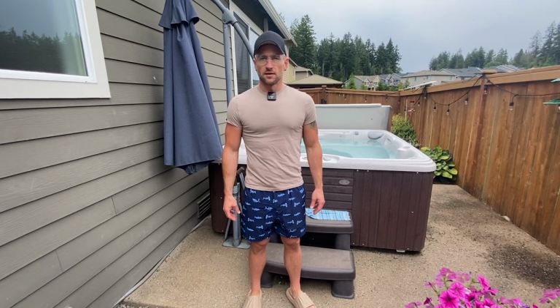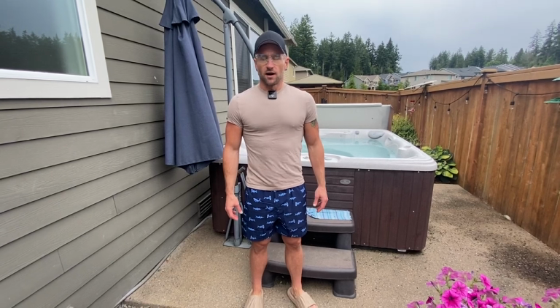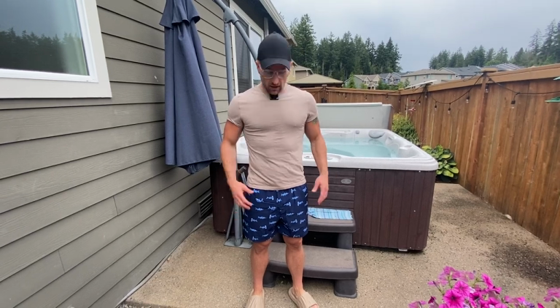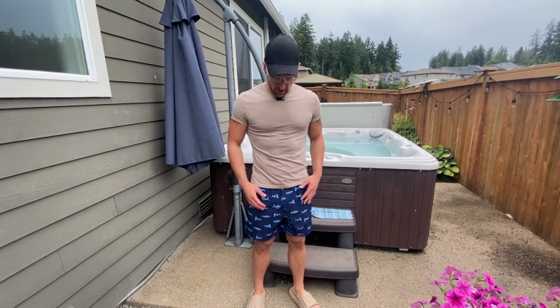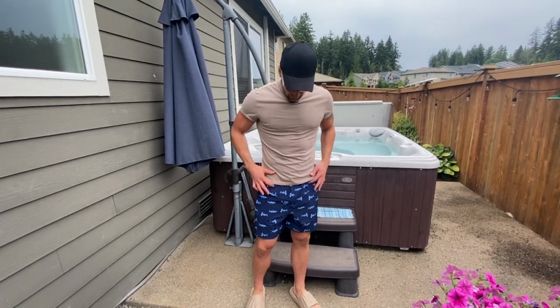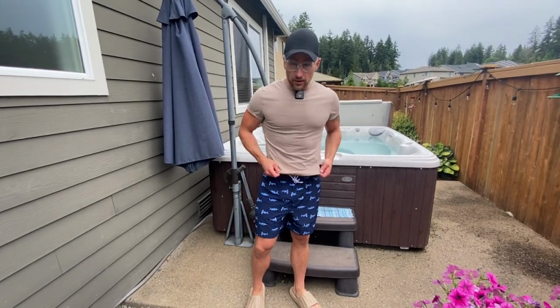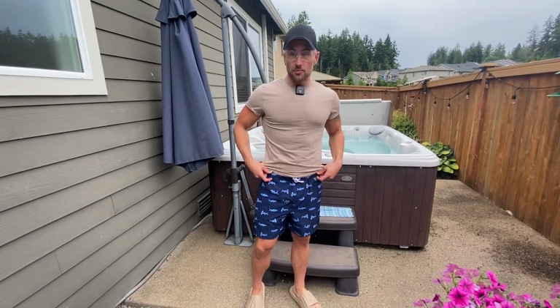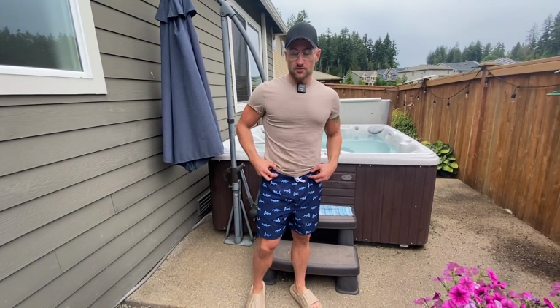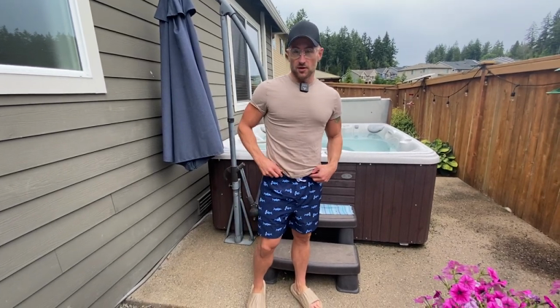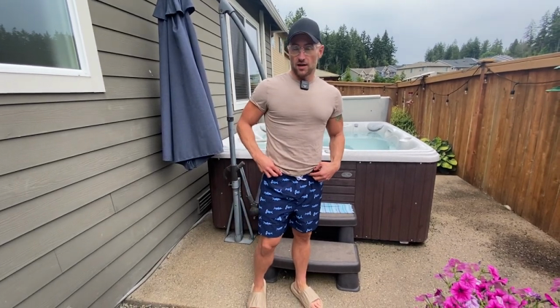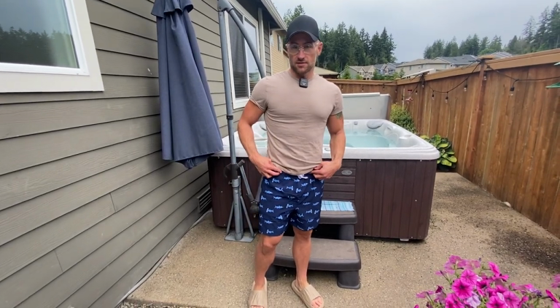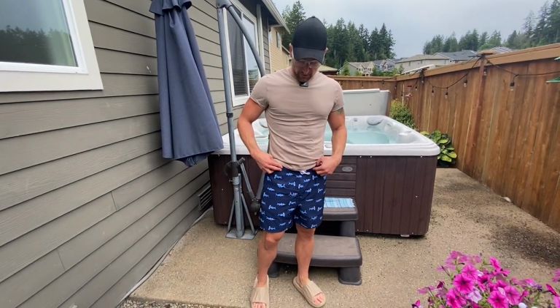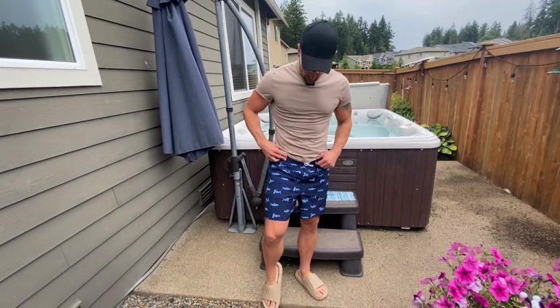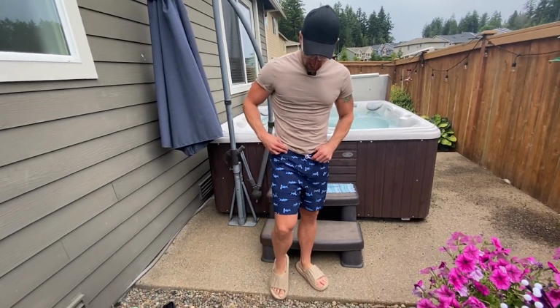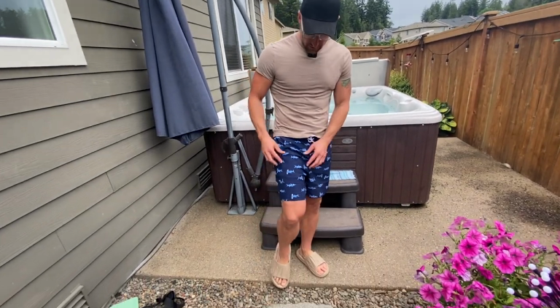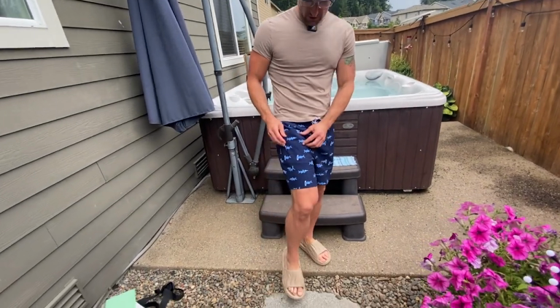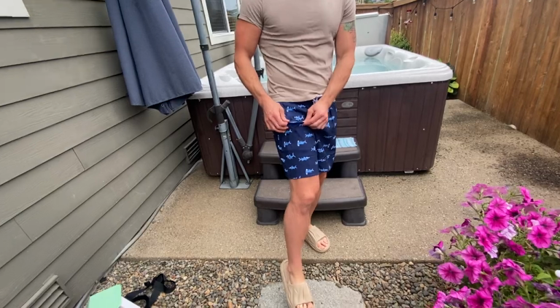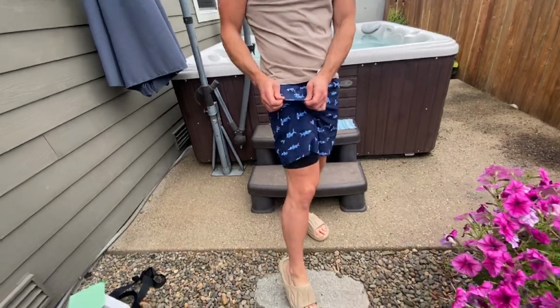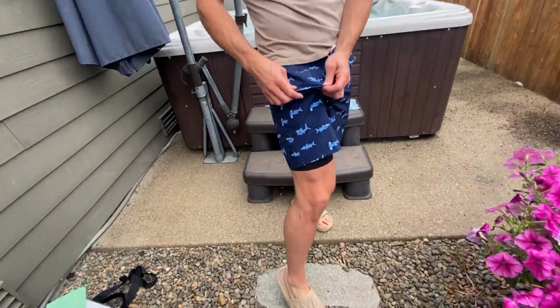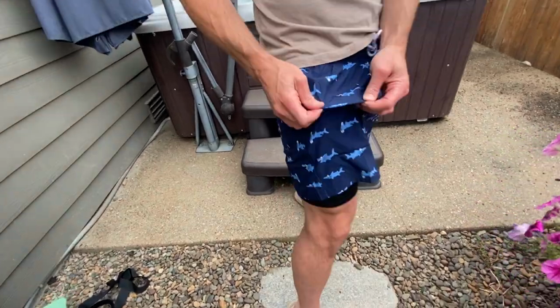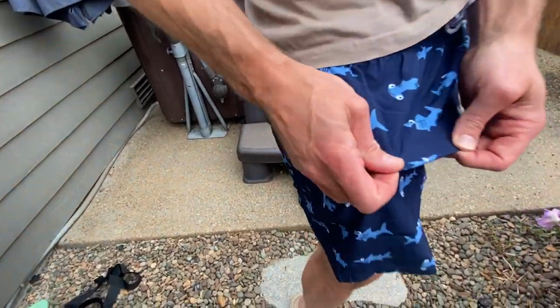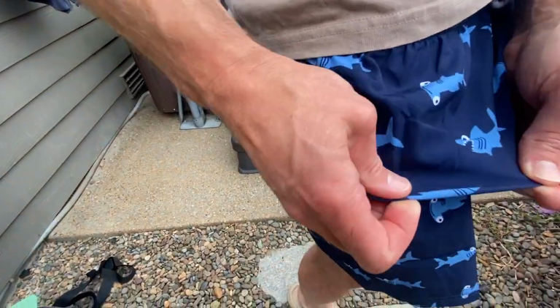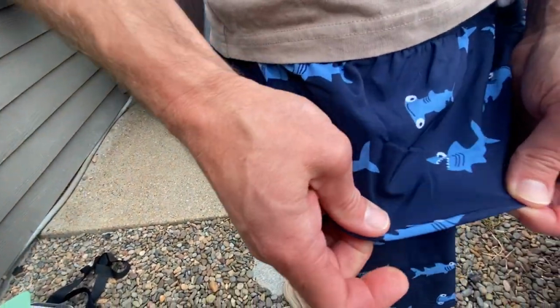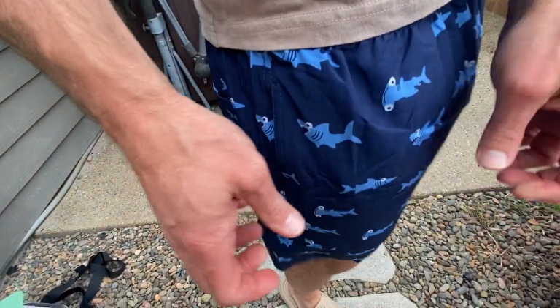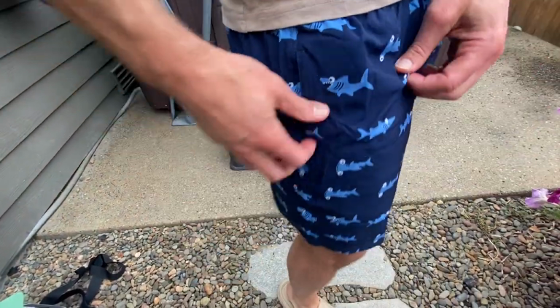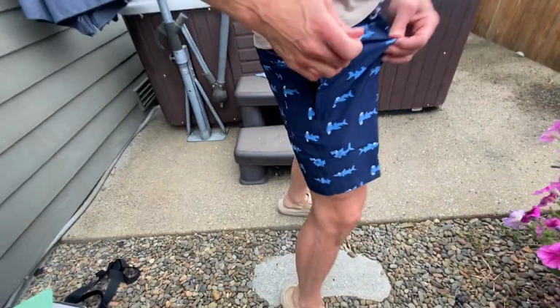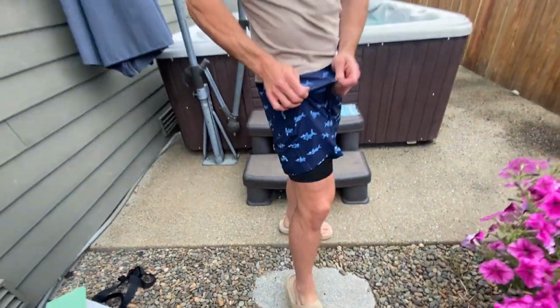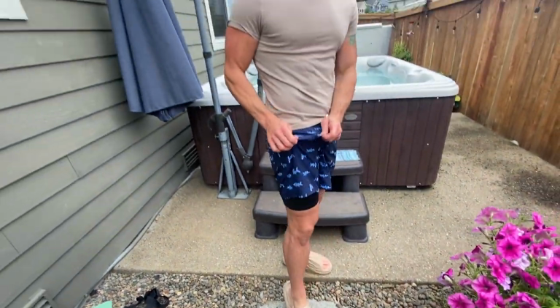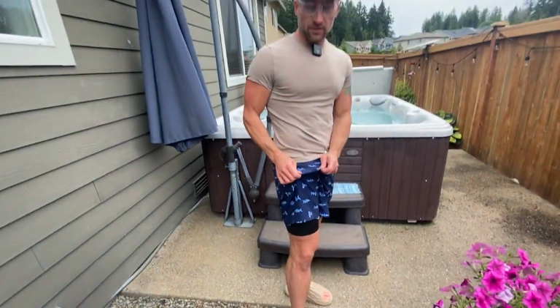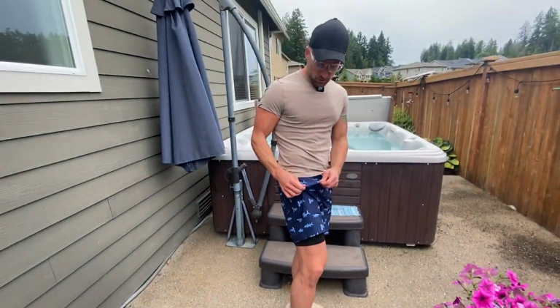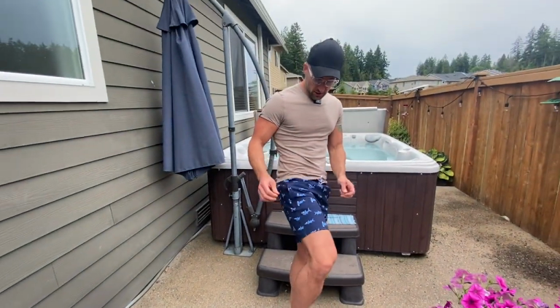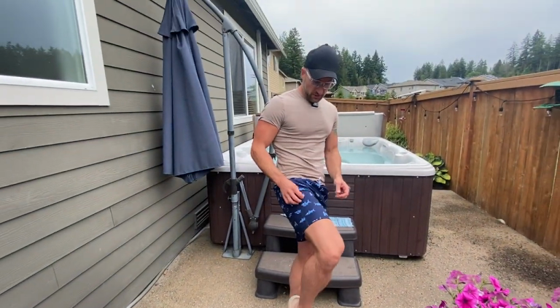Guys, we've got a brand new pair of swim trunks — I think you want to get these. You've got sharks on them, look how cool those sharks are. It's a nice navy blue with a lighter blue accent.